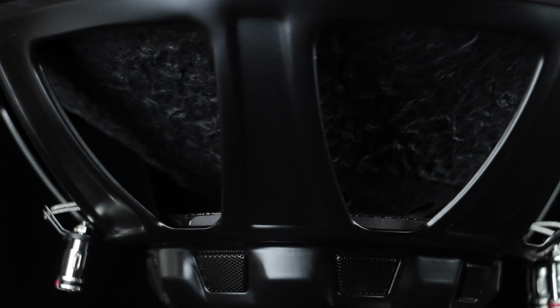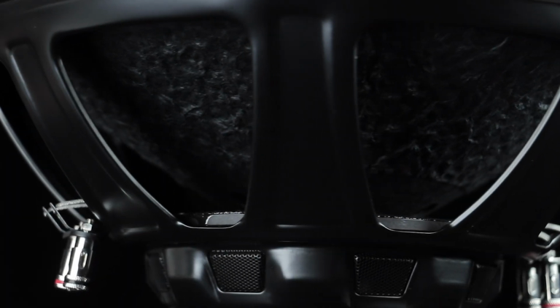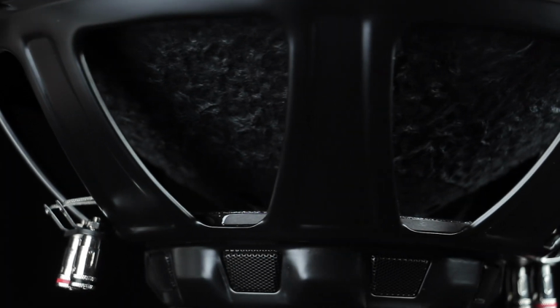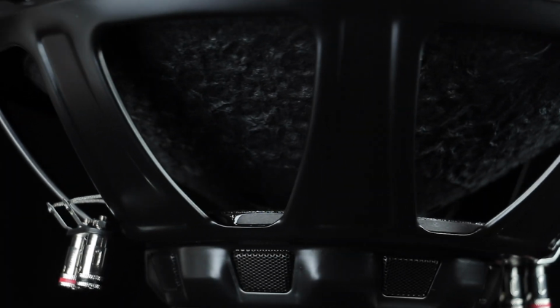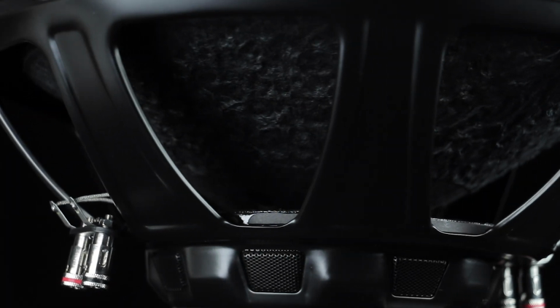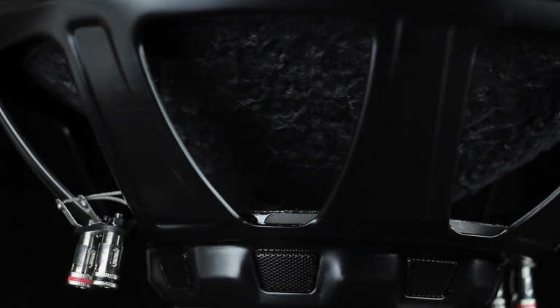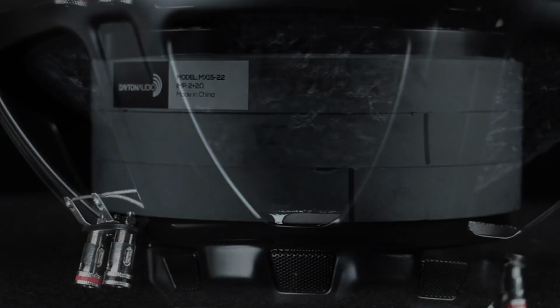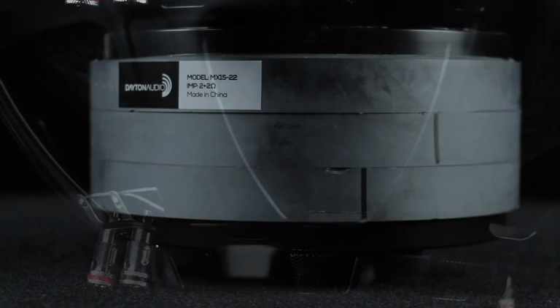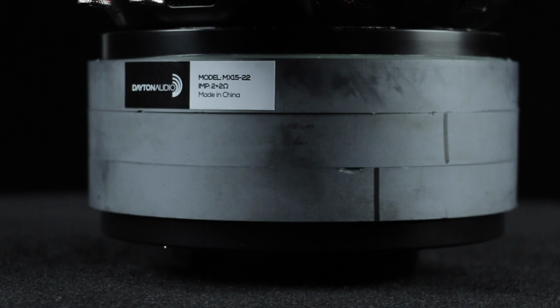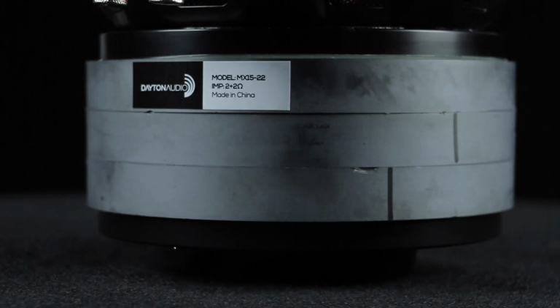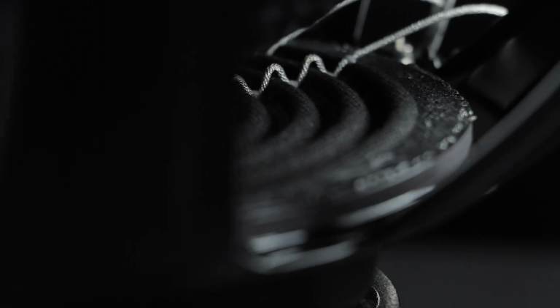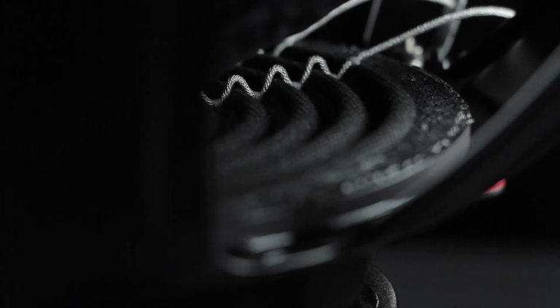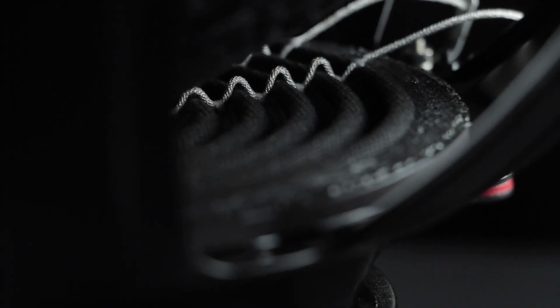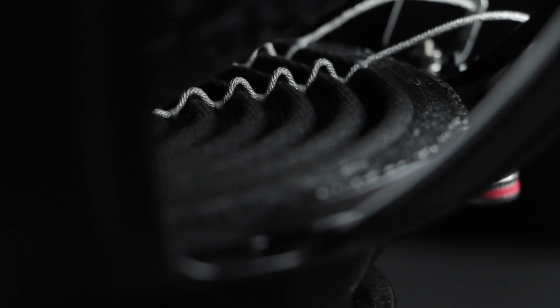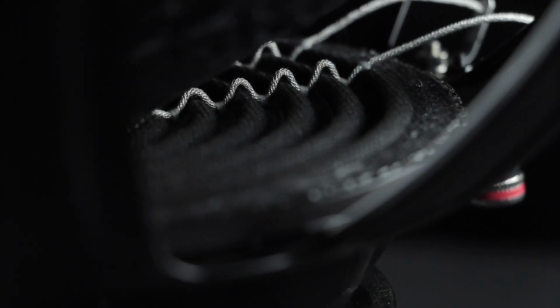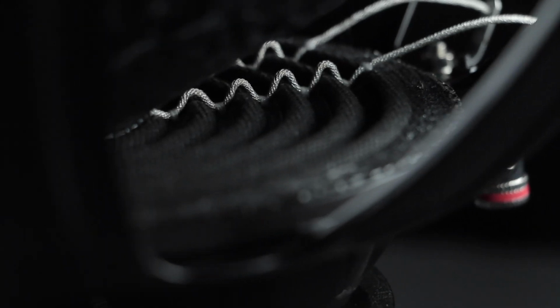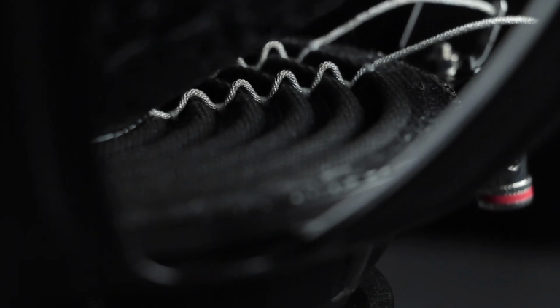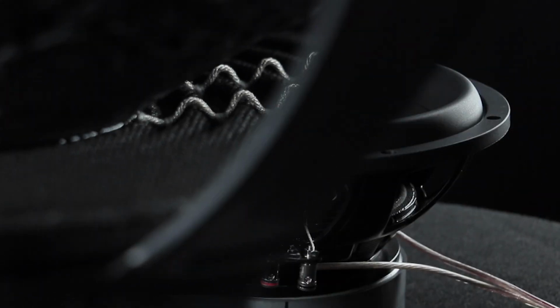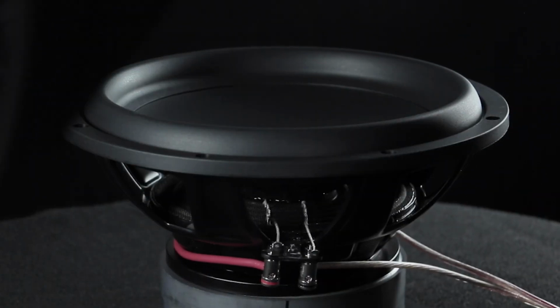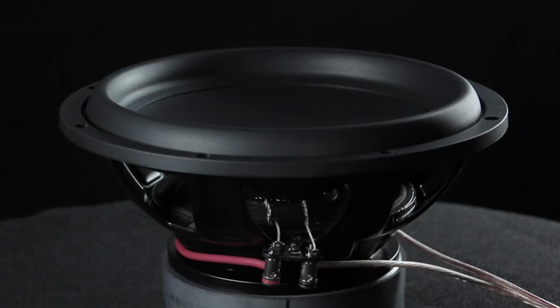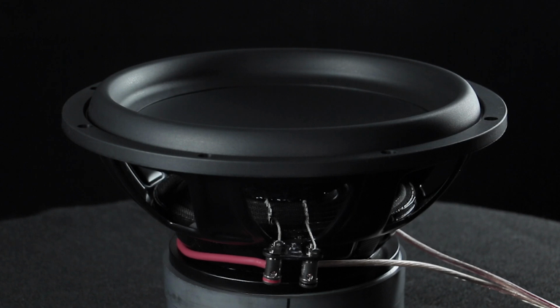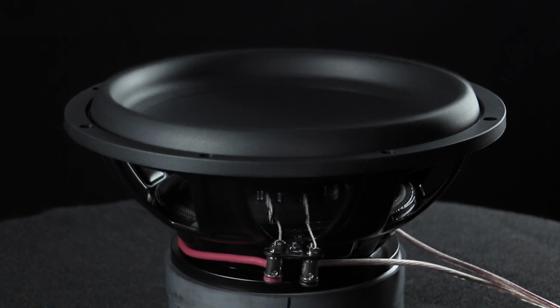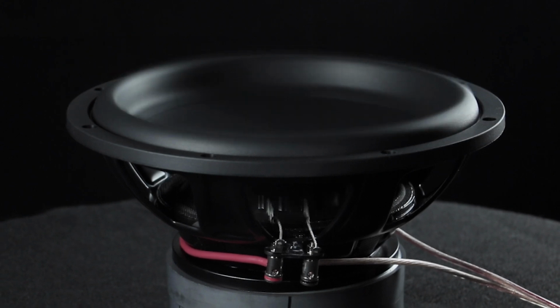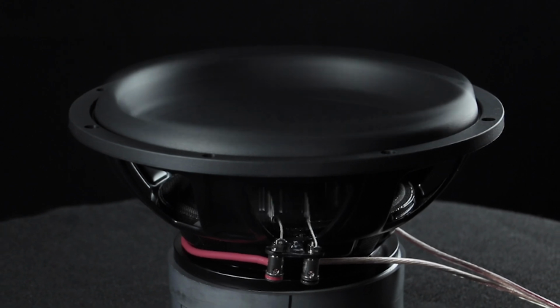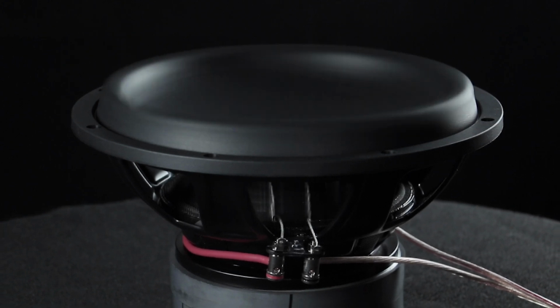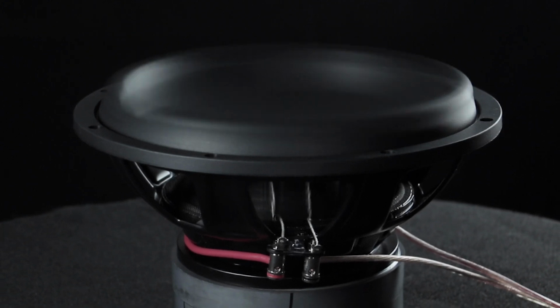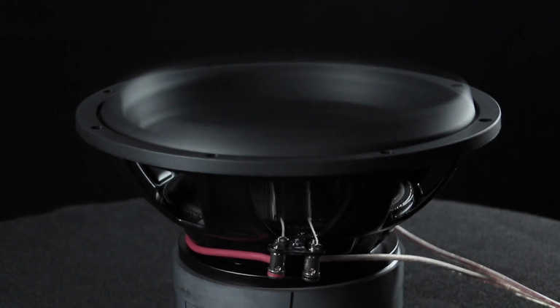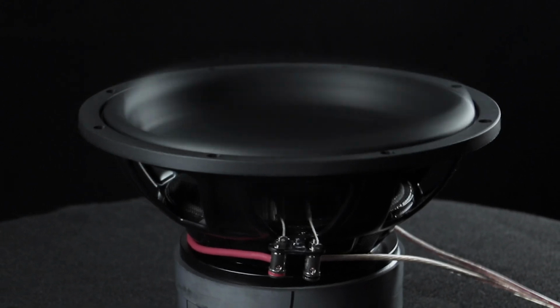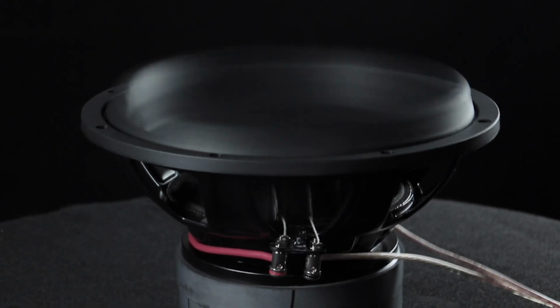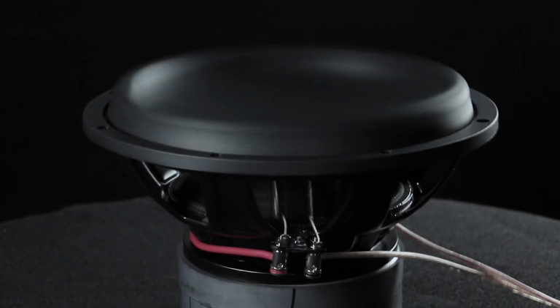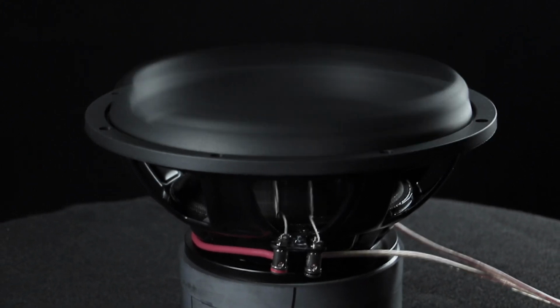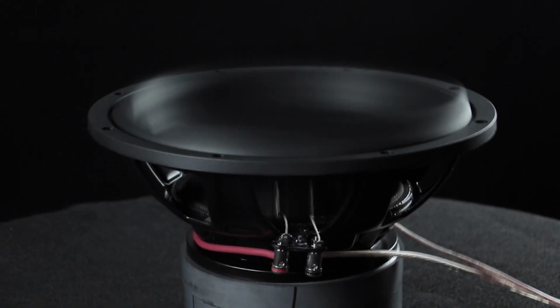Extensive features like ample venting, powerful motors, and dual spiders keep distortion and power compression at a minimum, making it possible to push the Maxx to the limit while still providing clean and effortless bass.